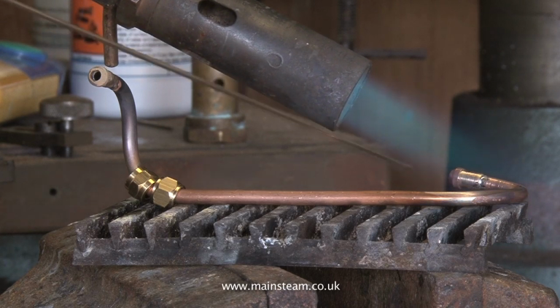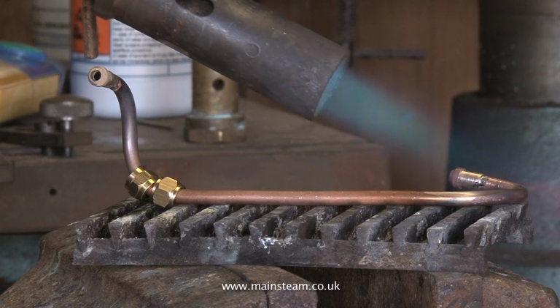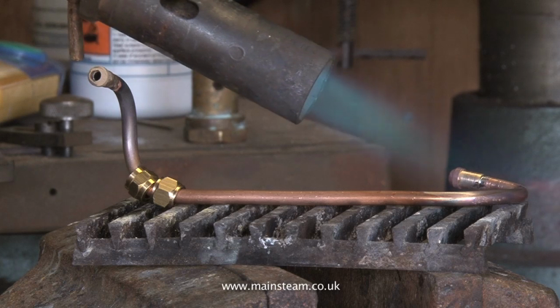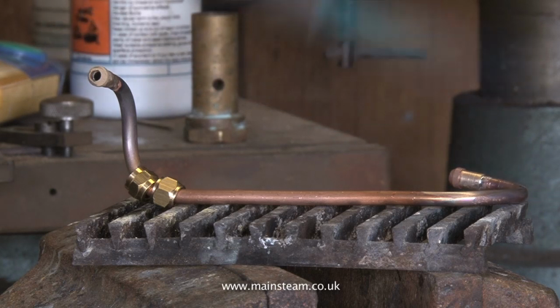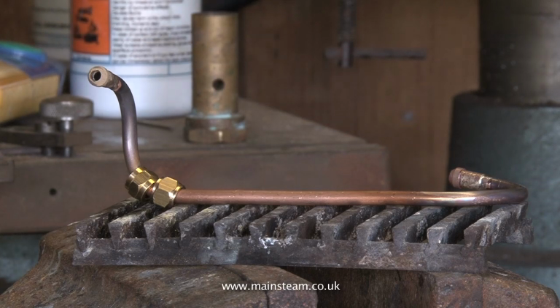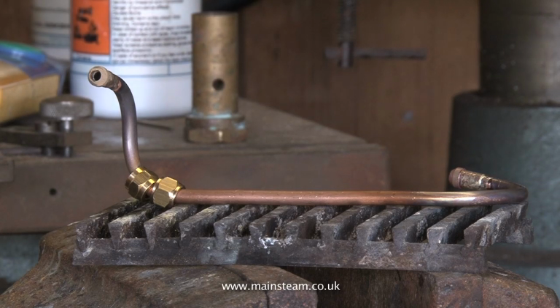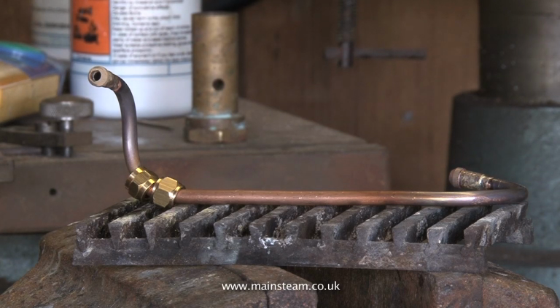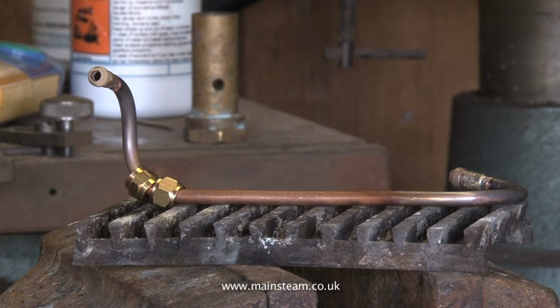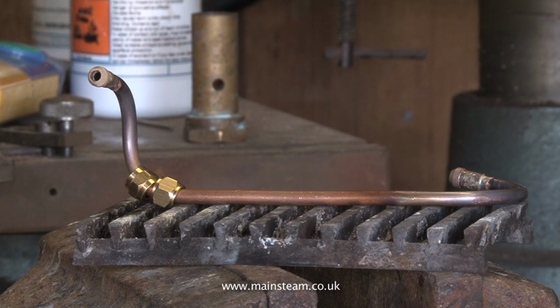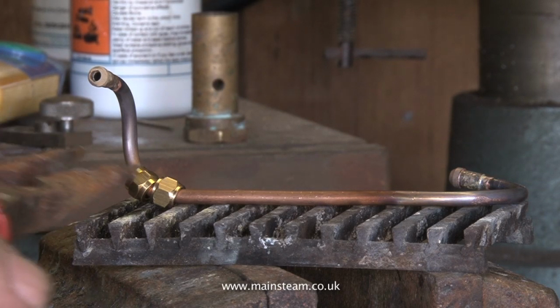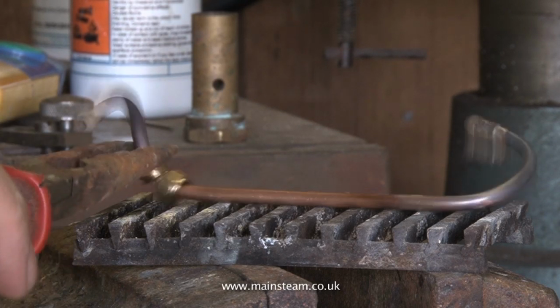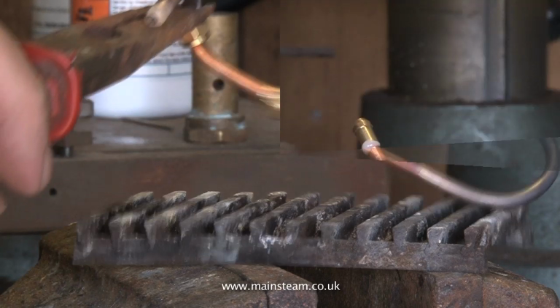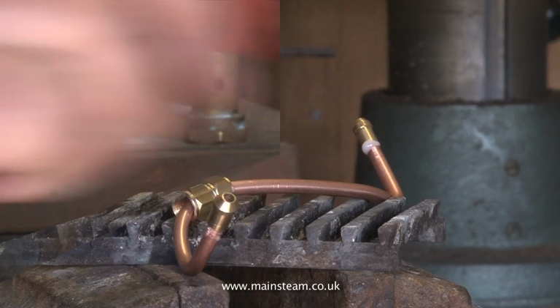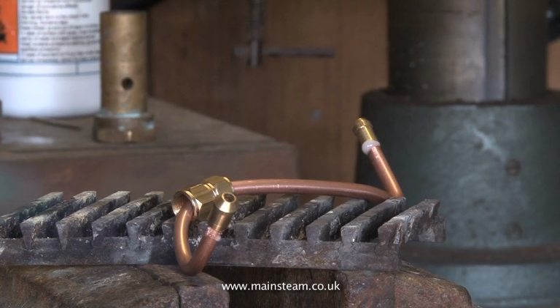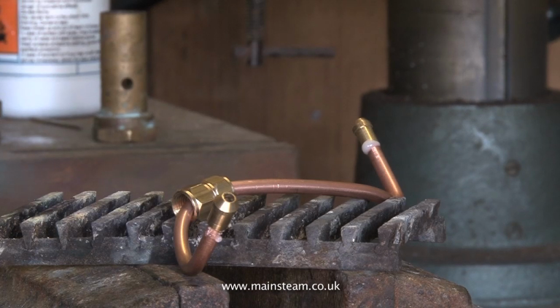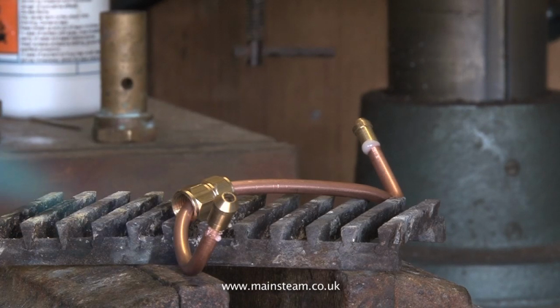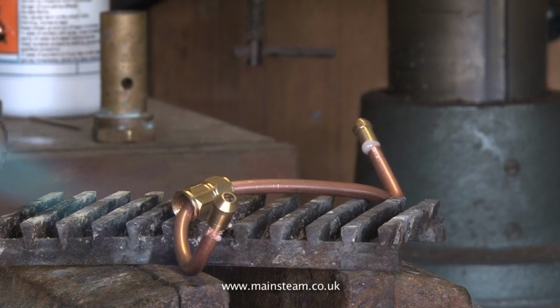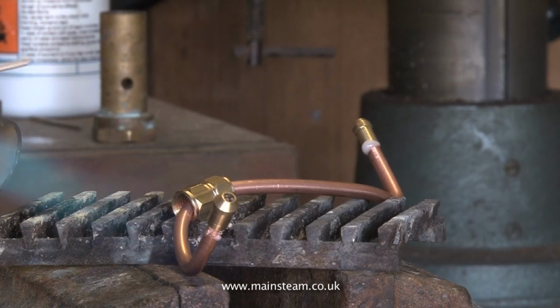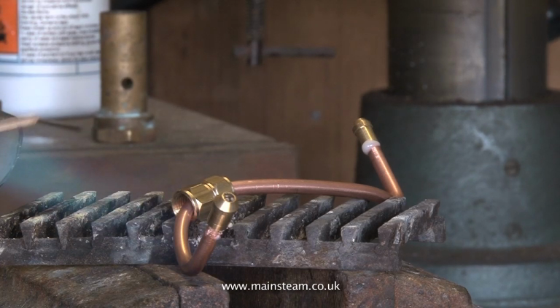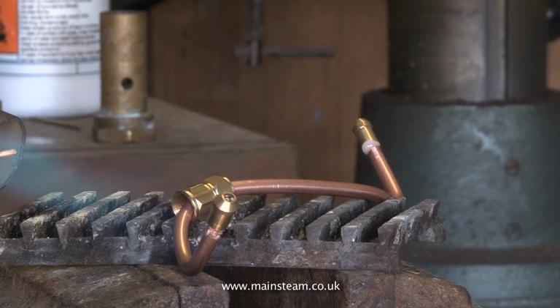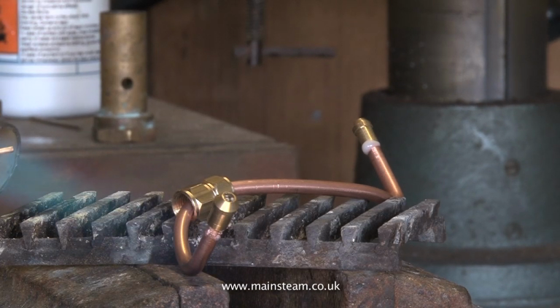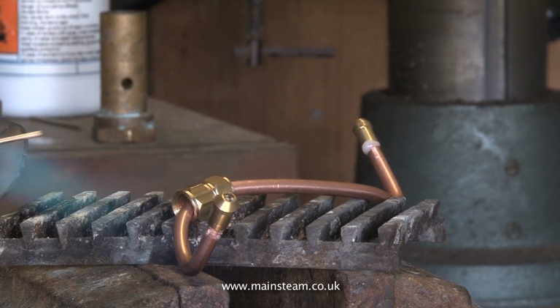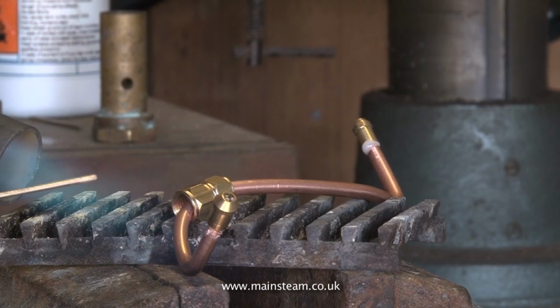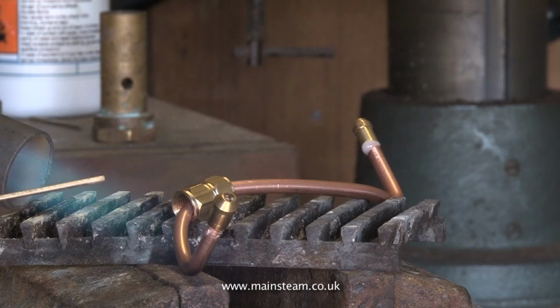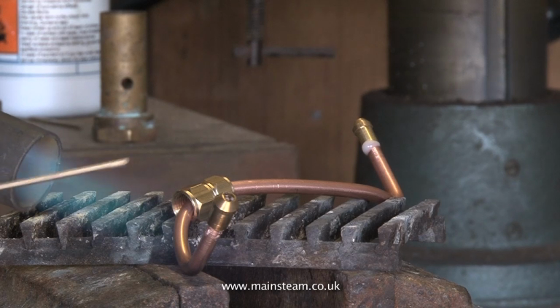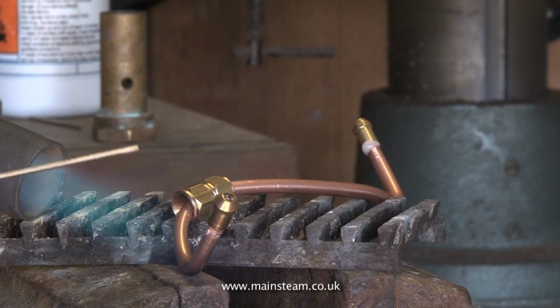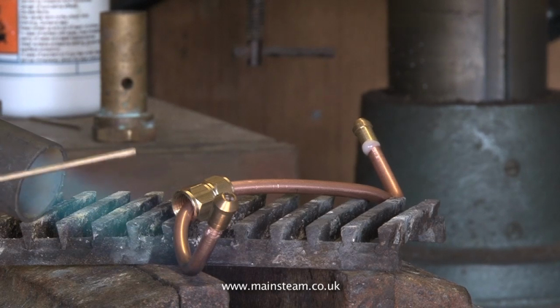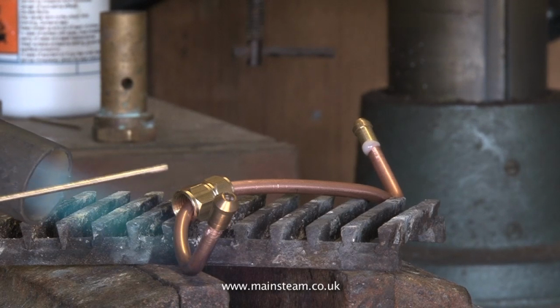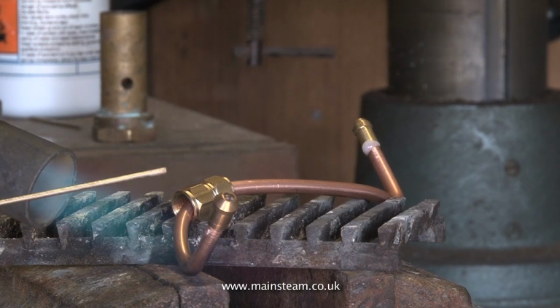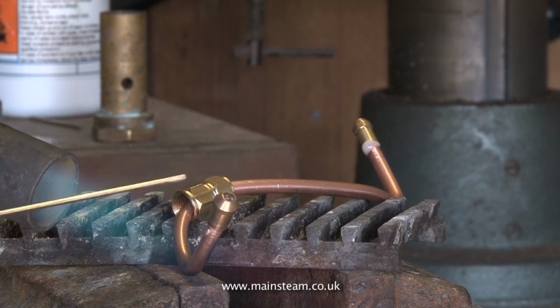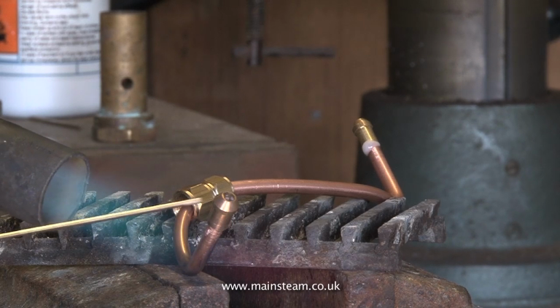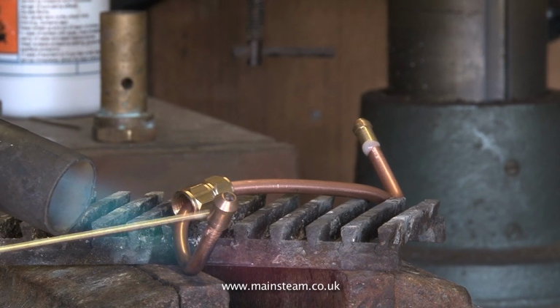When soldering small pieces of pipe, after the soldering process let the pipe cool to black, then drop it in some water. This thermal shock will loosen some of the oxidization, making it easier to clean subsequently.